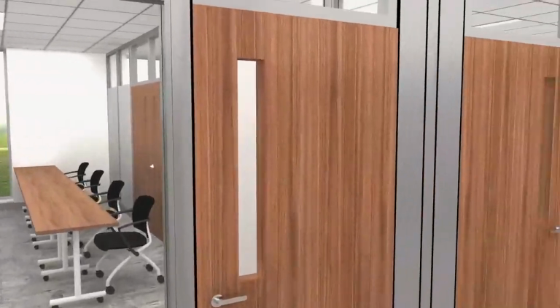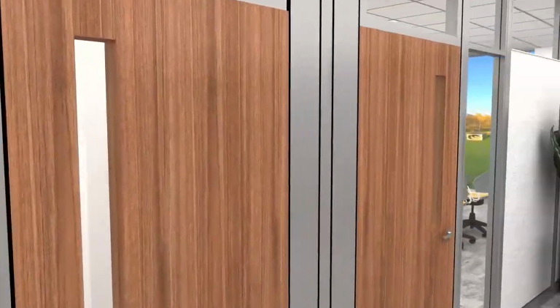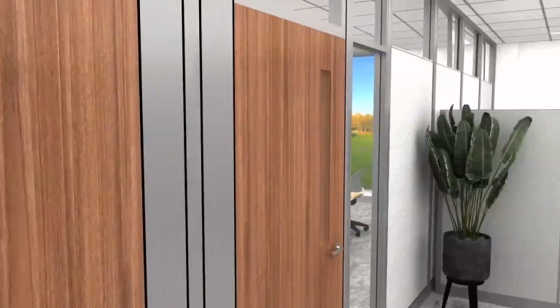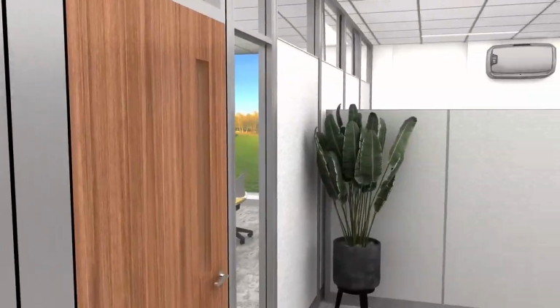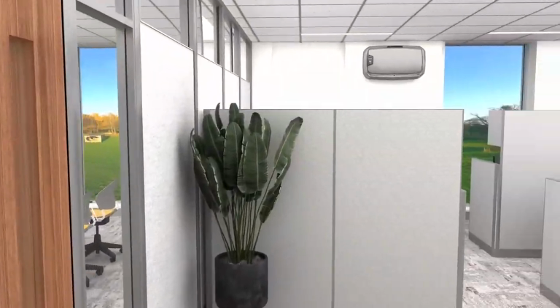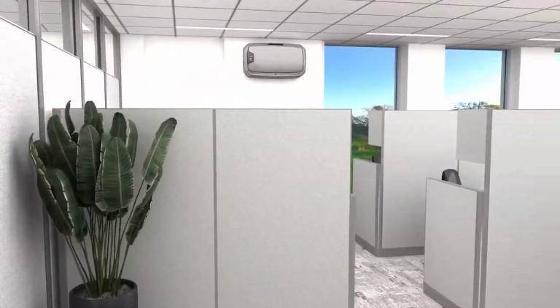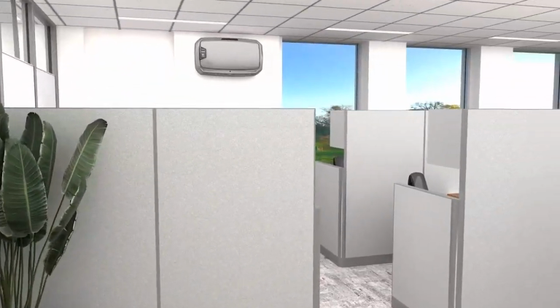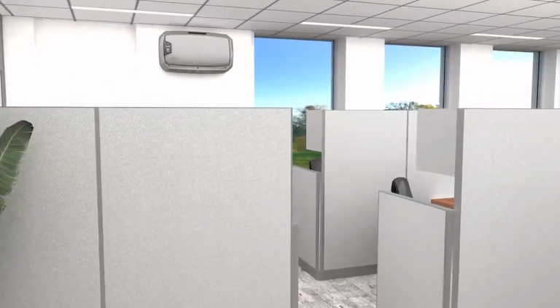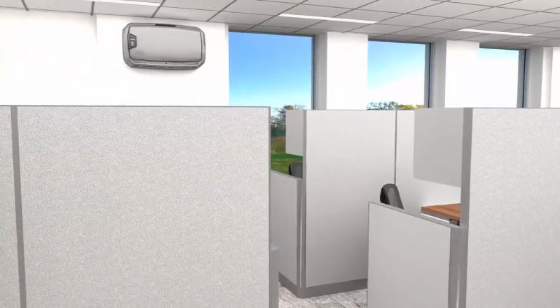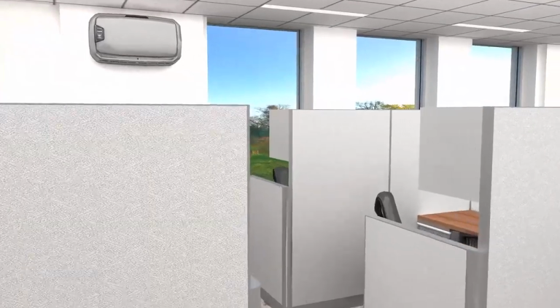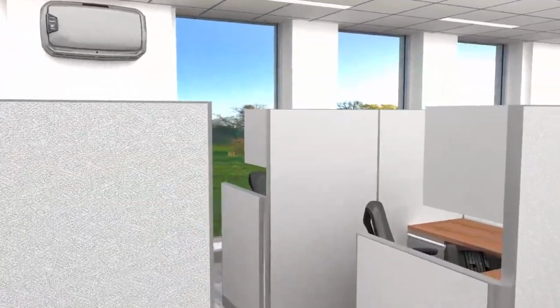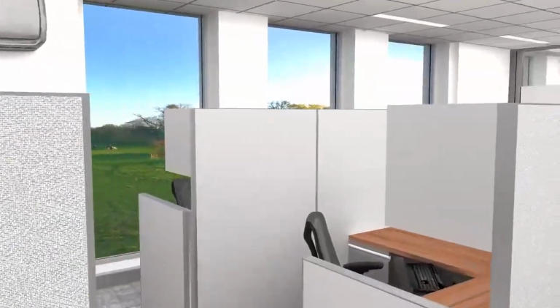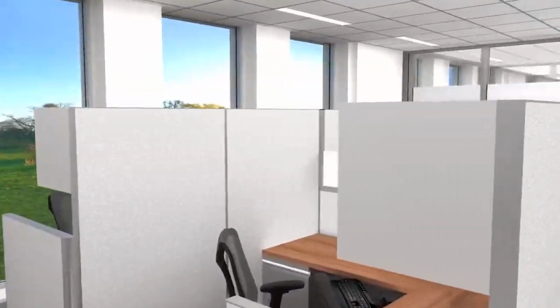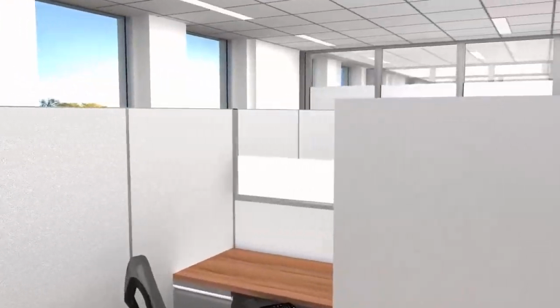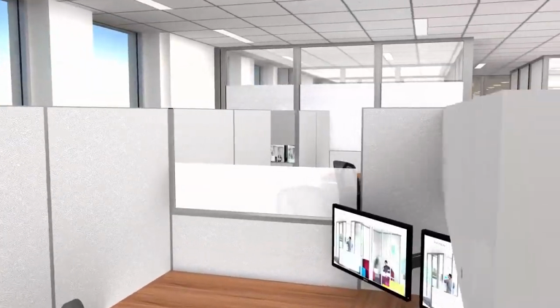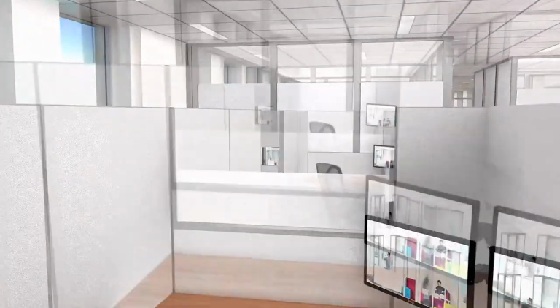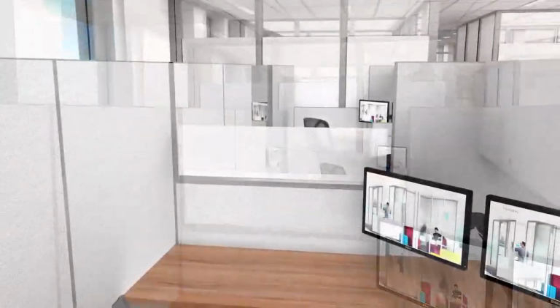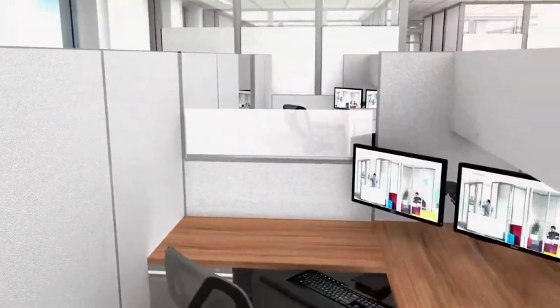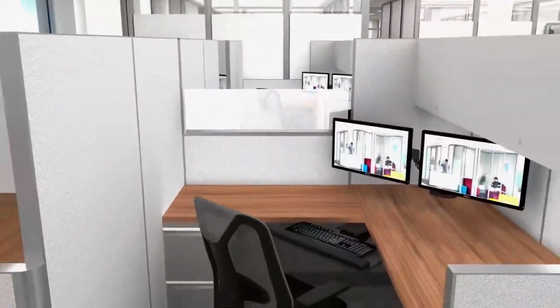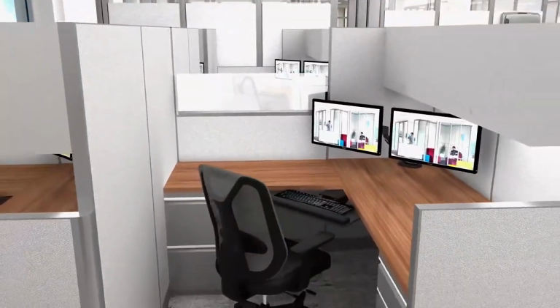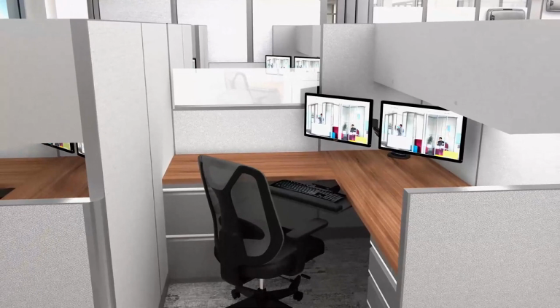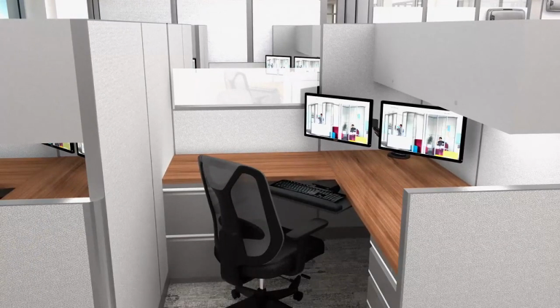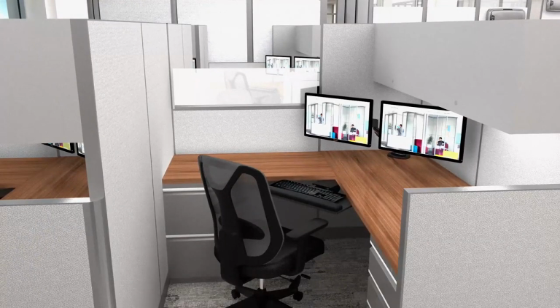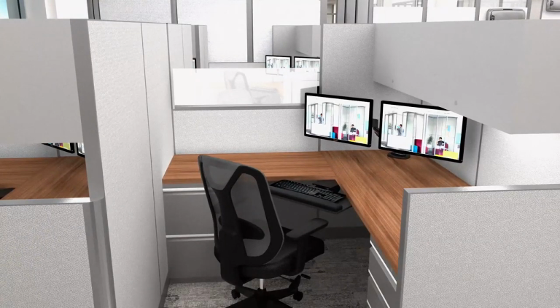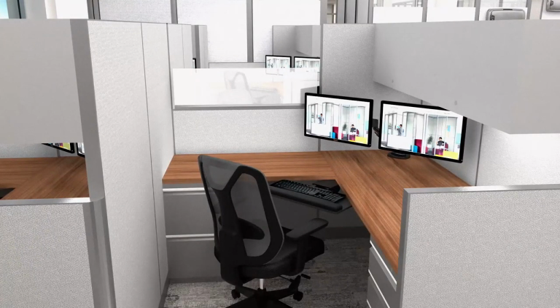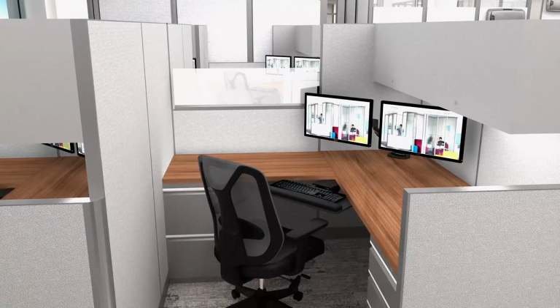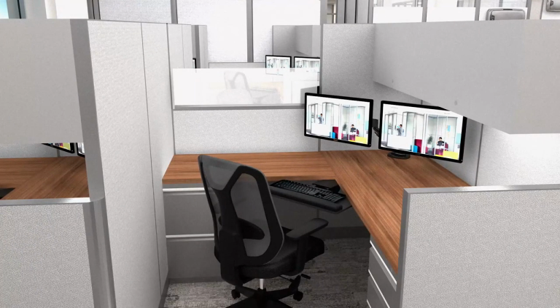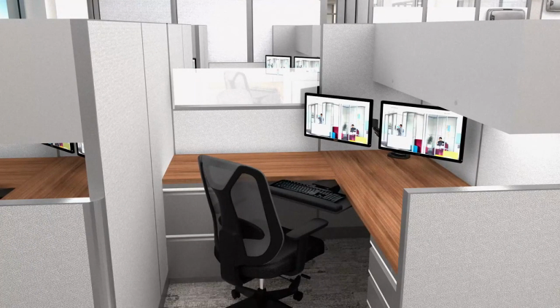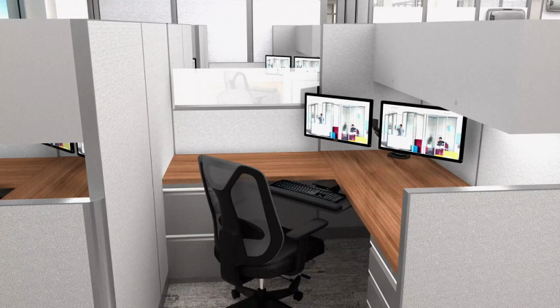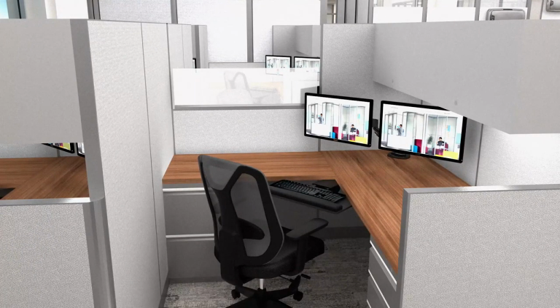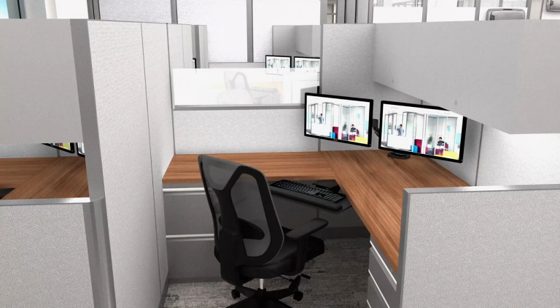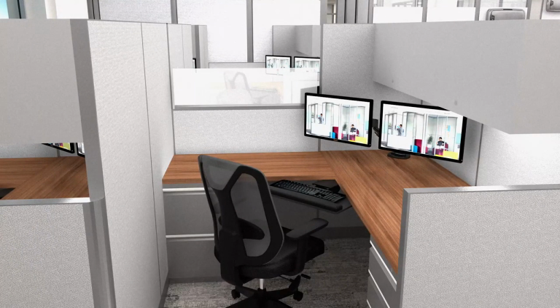This Choices system installation creates focused space to support task-intensive work. Panels create privacy while transparent screens let the light shine in. Pack filing and storage affords efficient paper management.